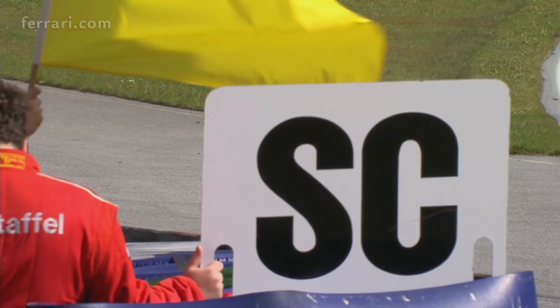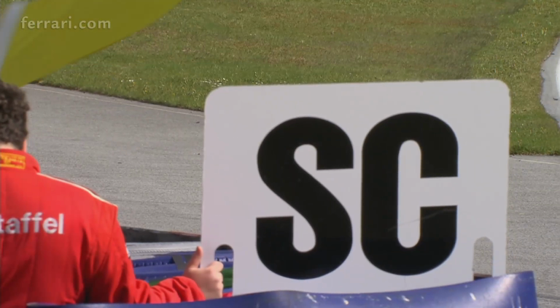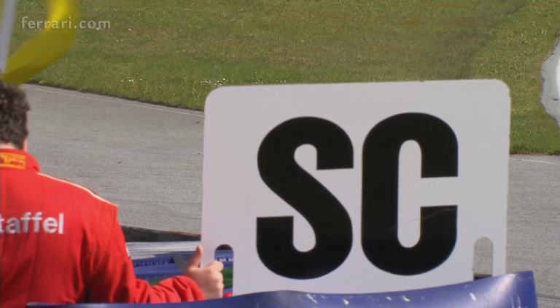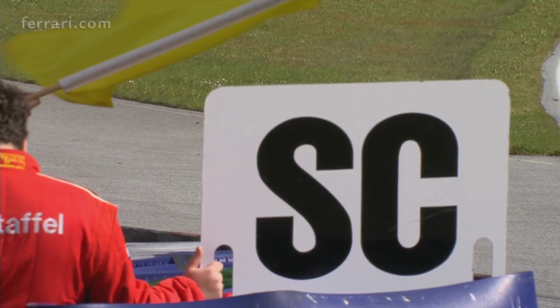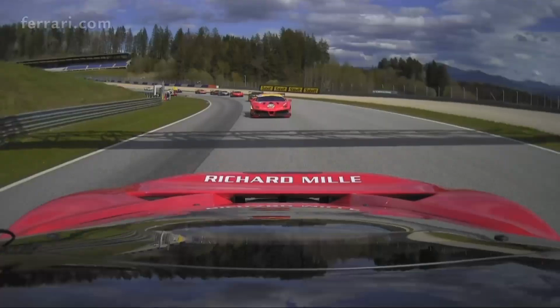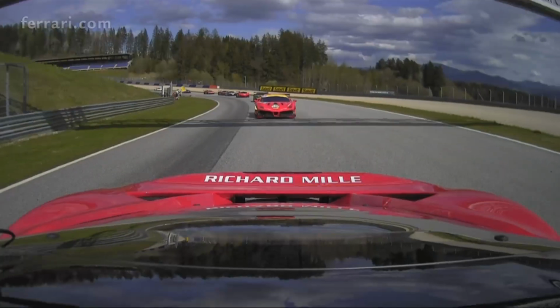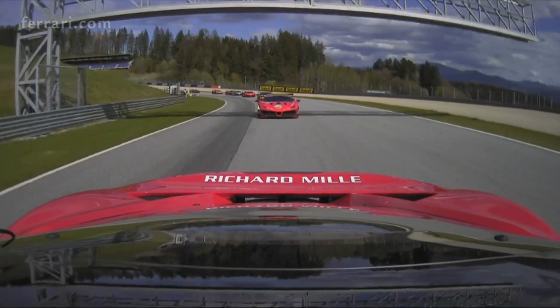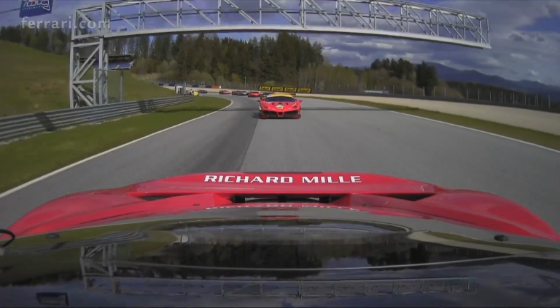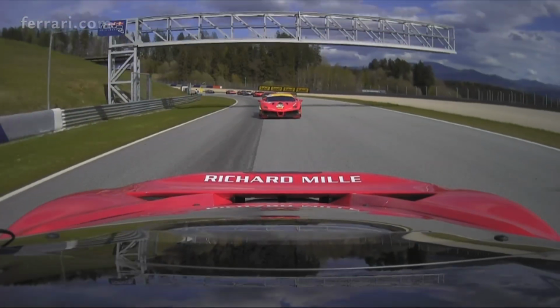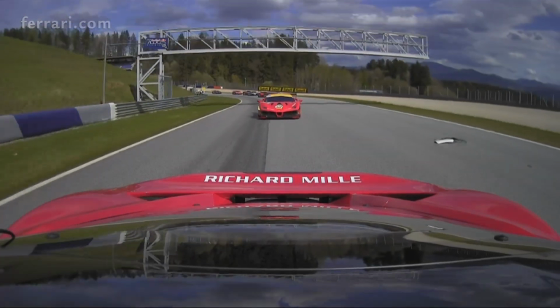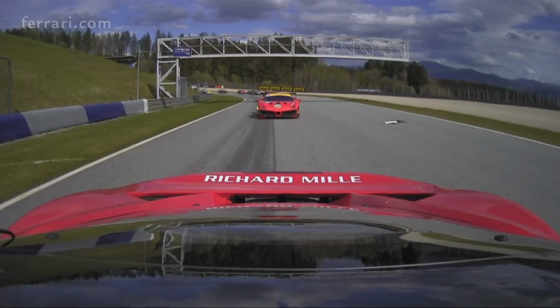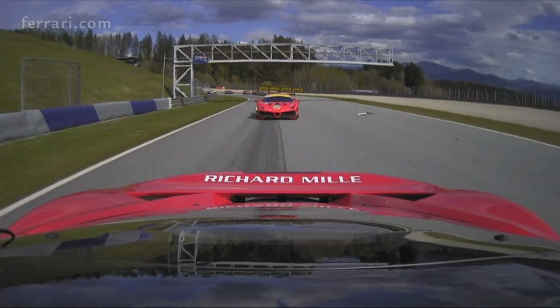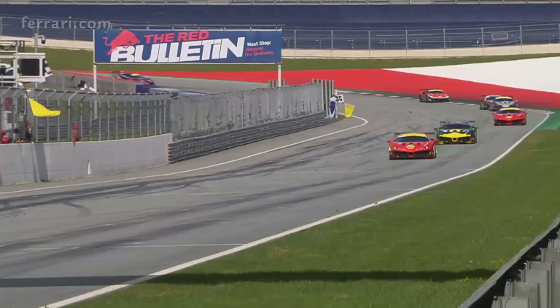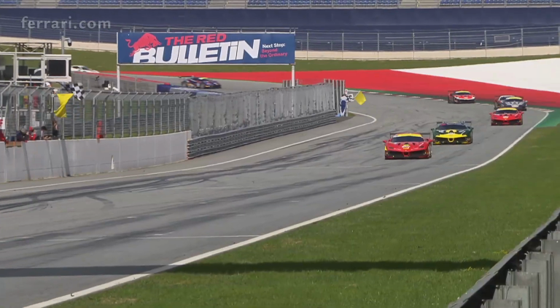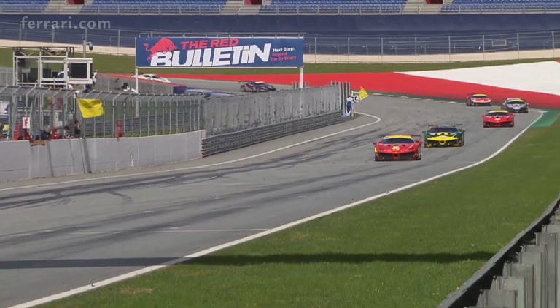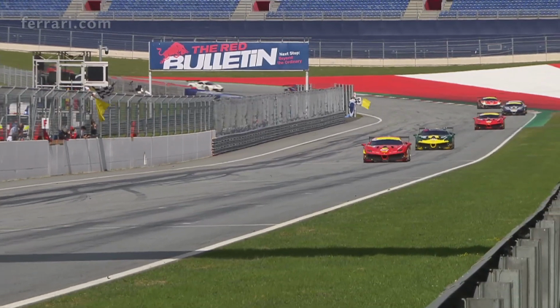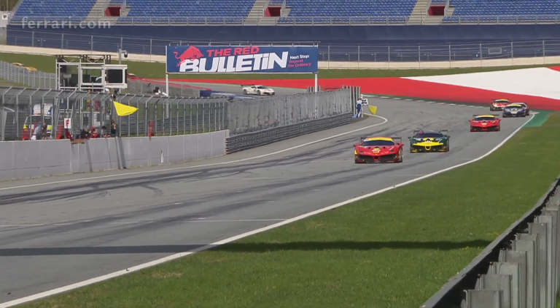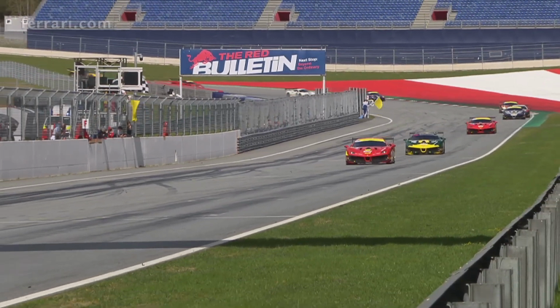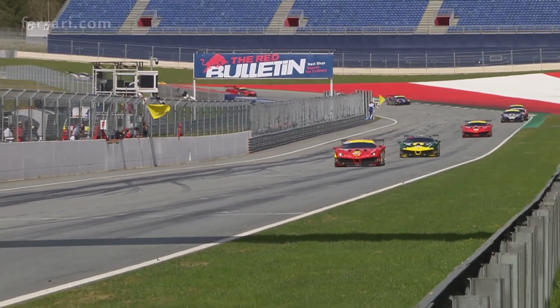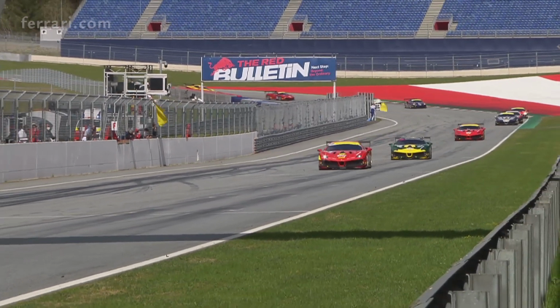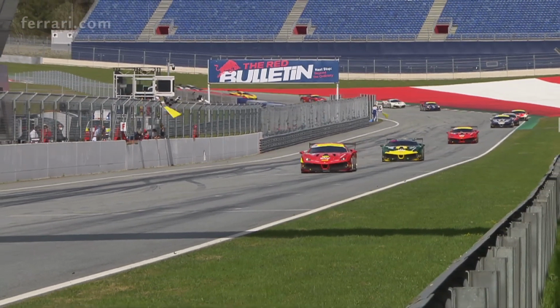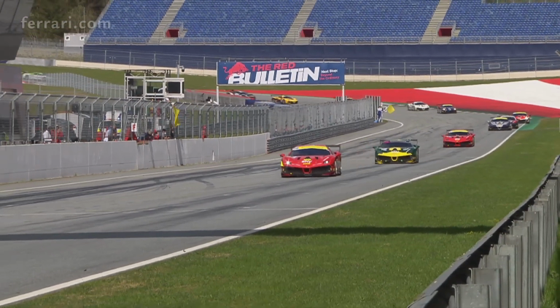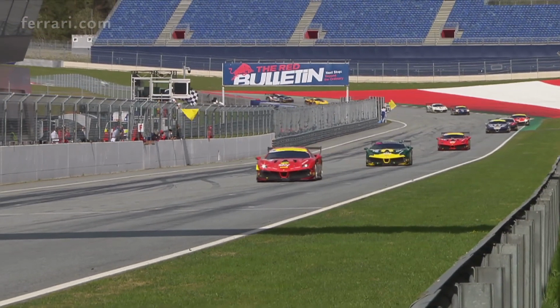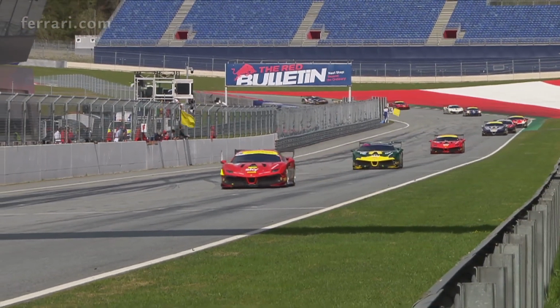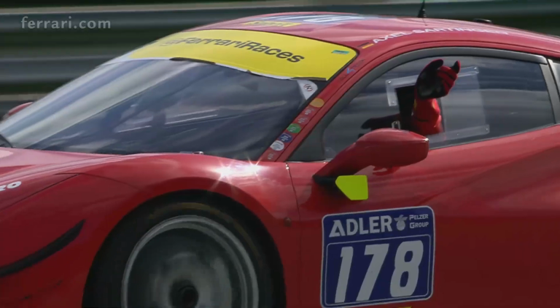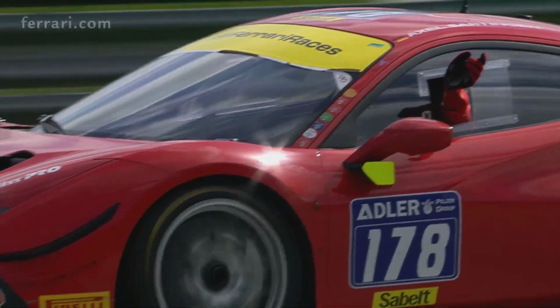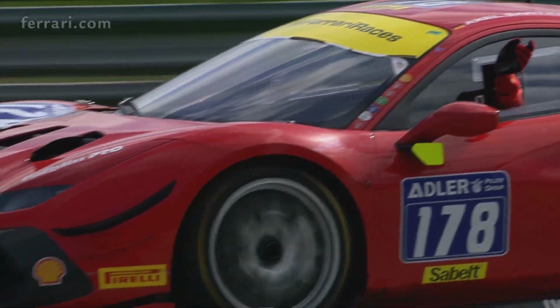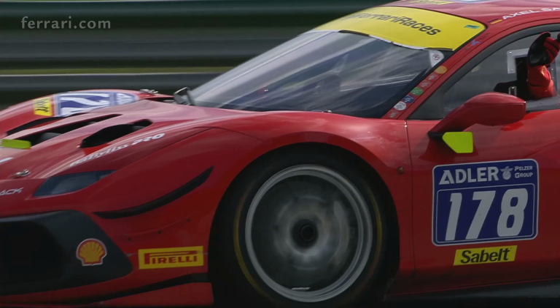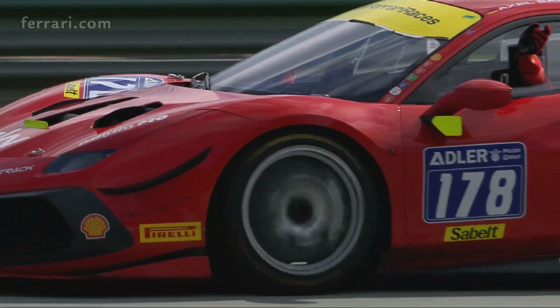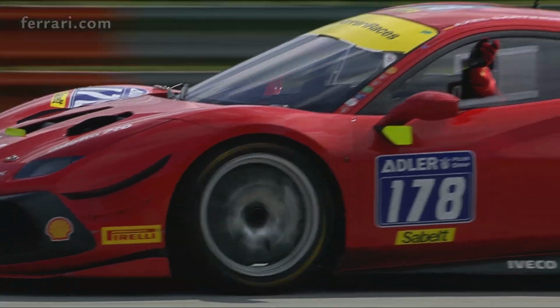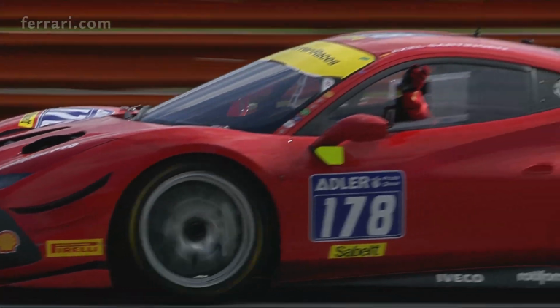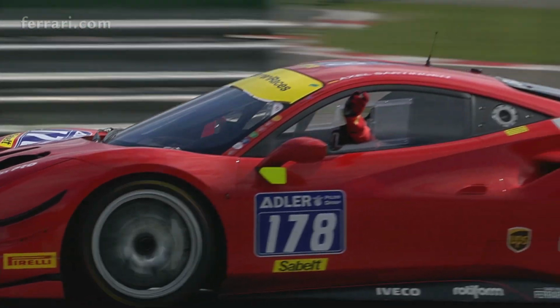Safety car is called for. The checkered flag awaits our race winners: Copa Shell AM, Joachim Olander, and in Copa Shell, the race winner, Axel Sardegund.